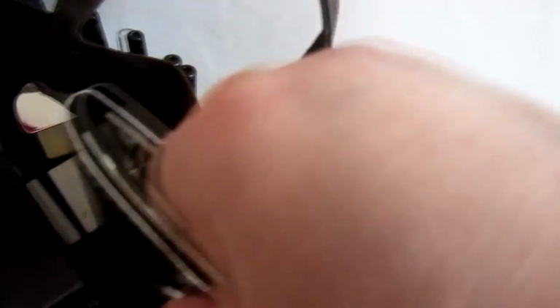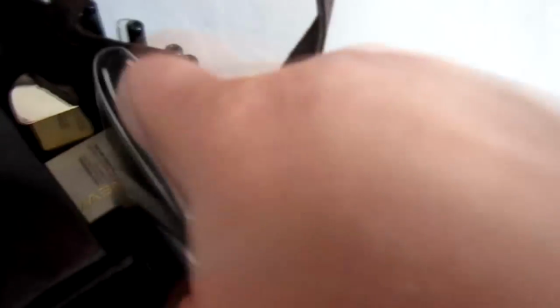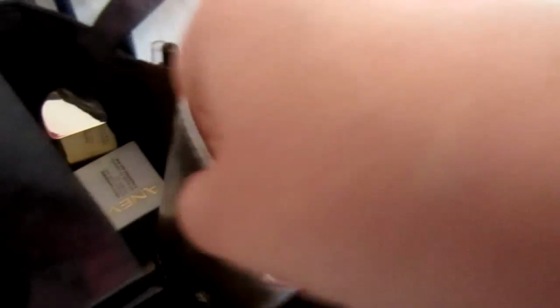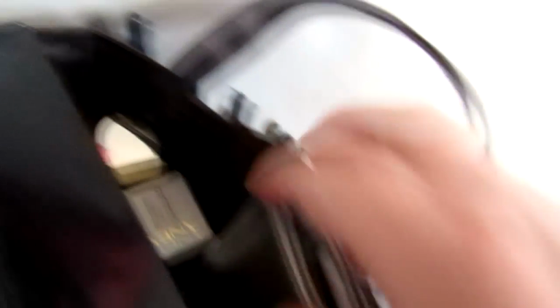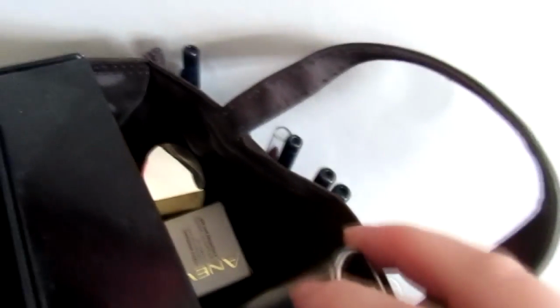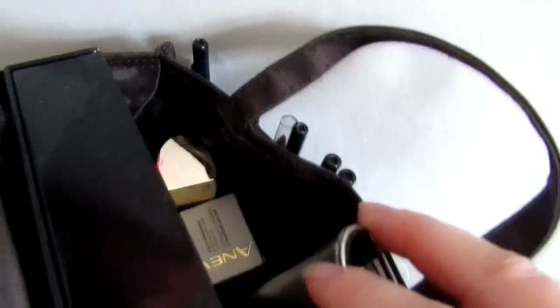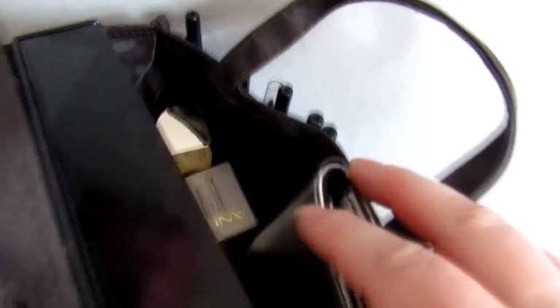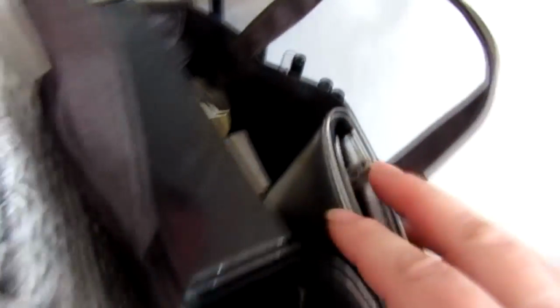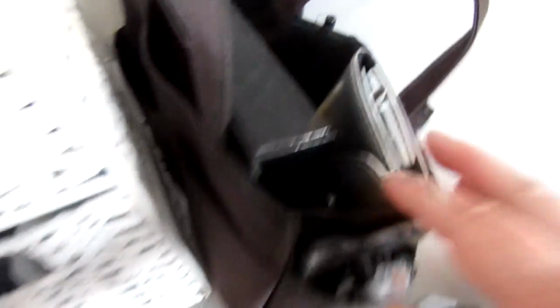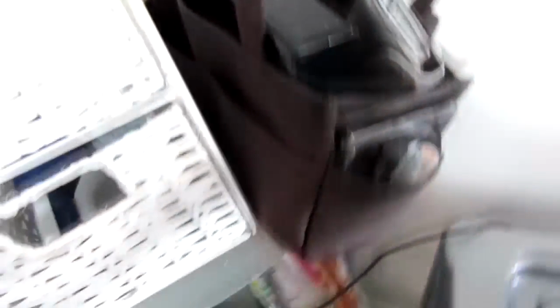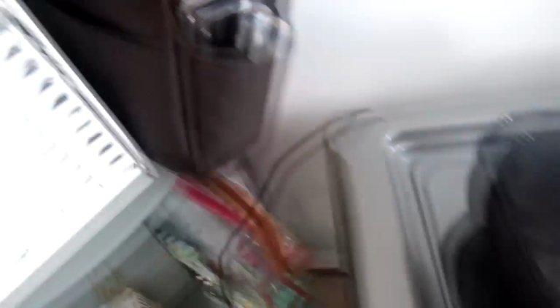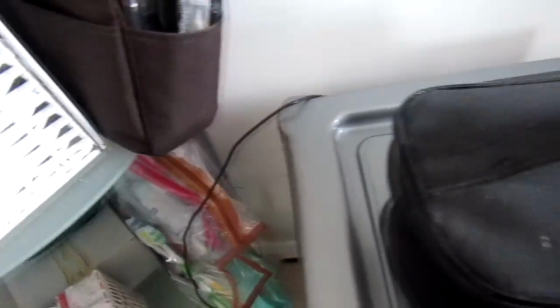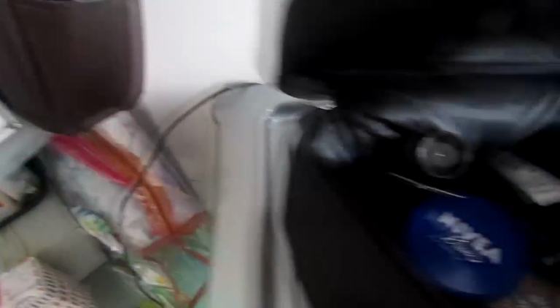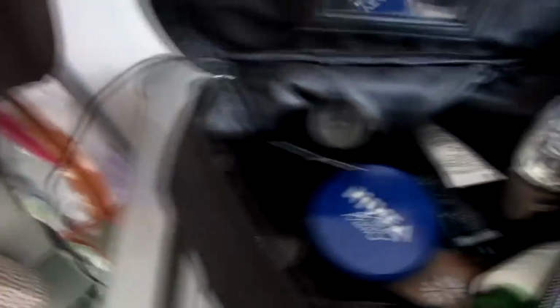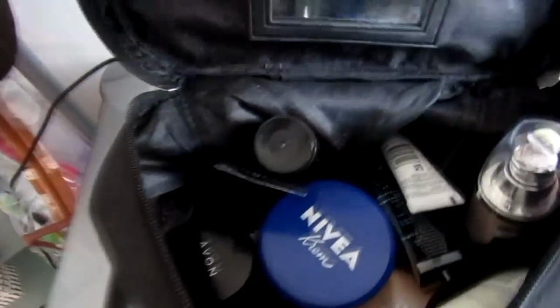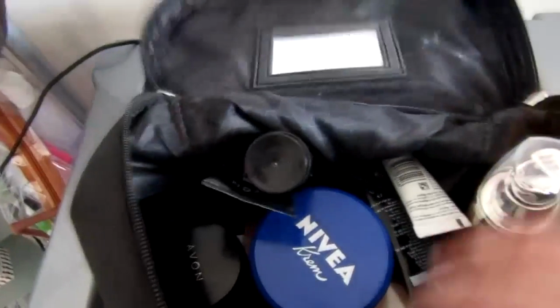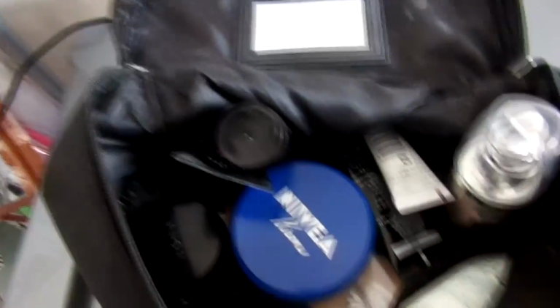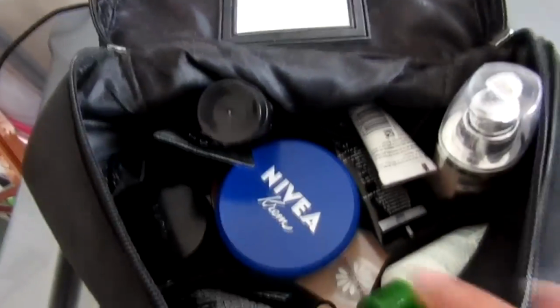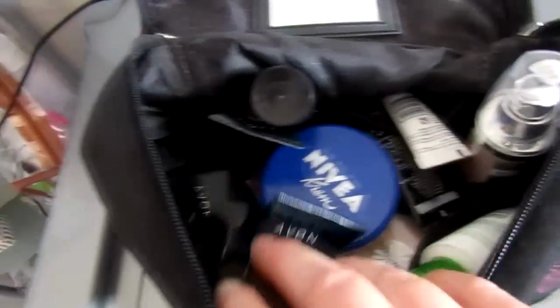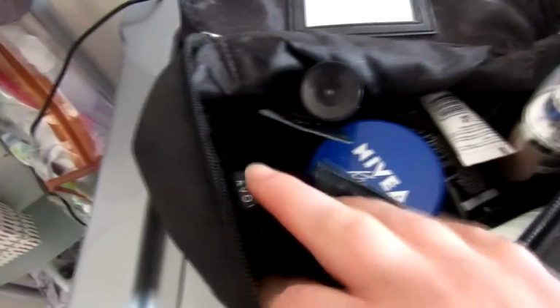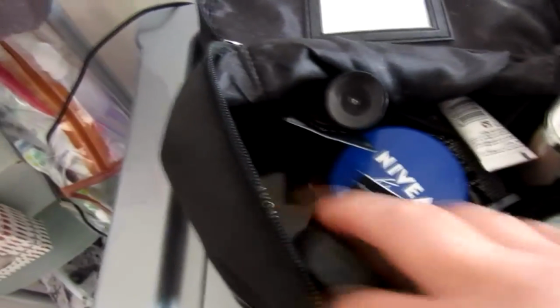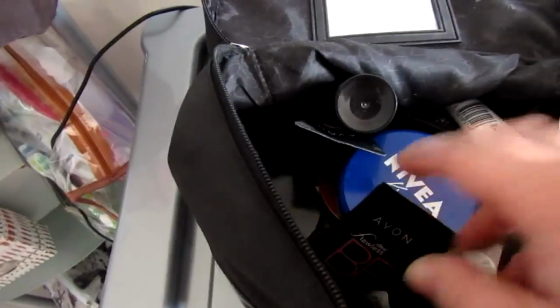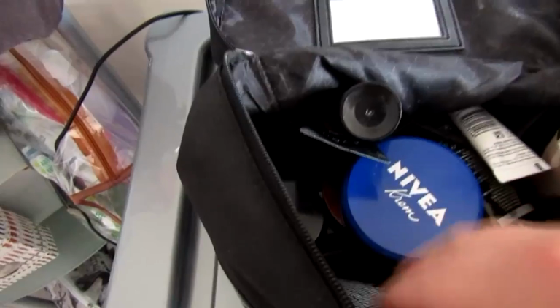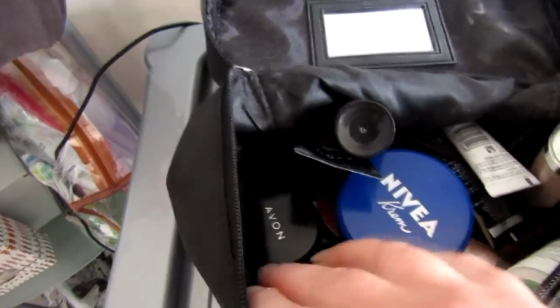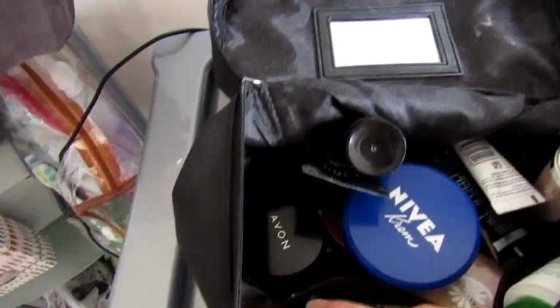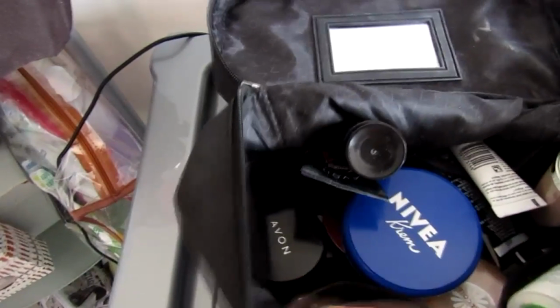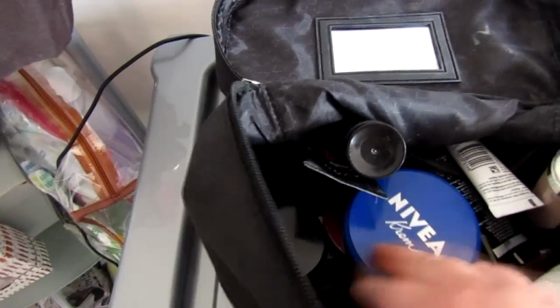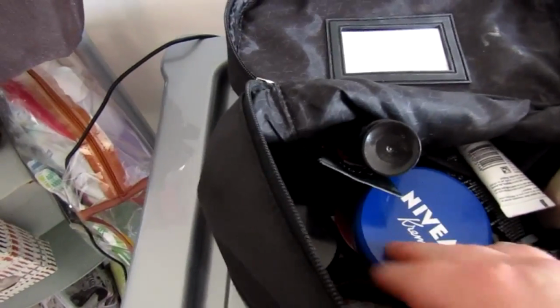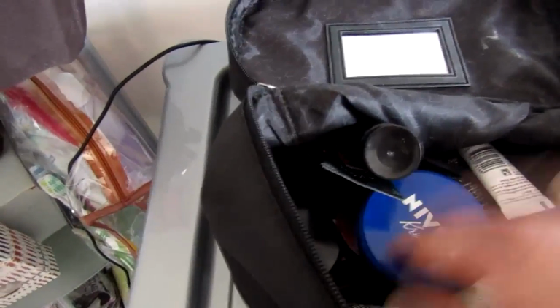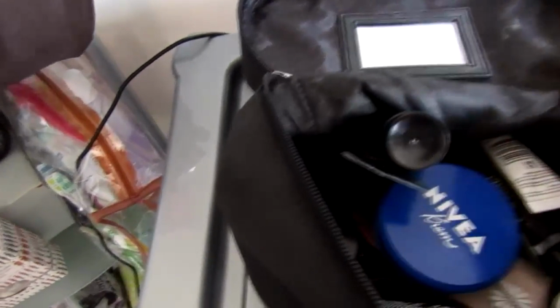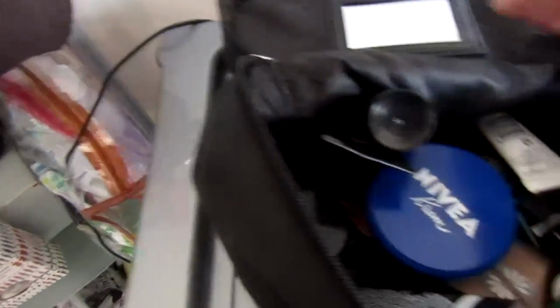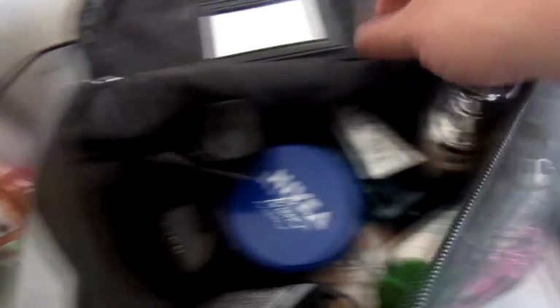I've got some spare foundation in there. And in here I've got all my current foundations and creams that I'm using at the moment.